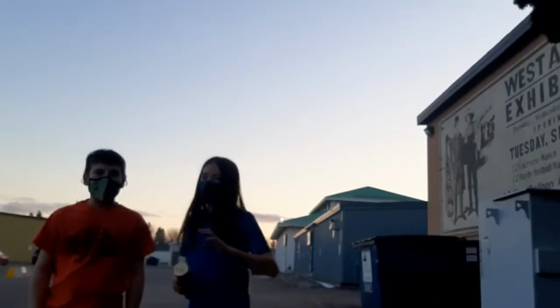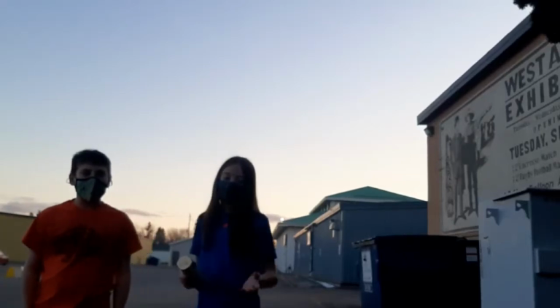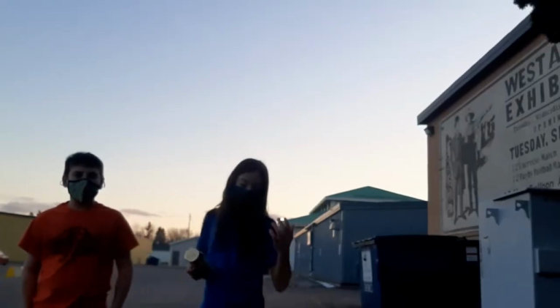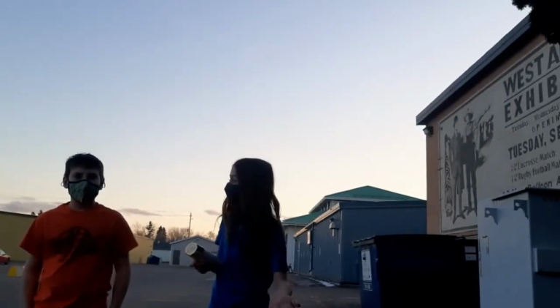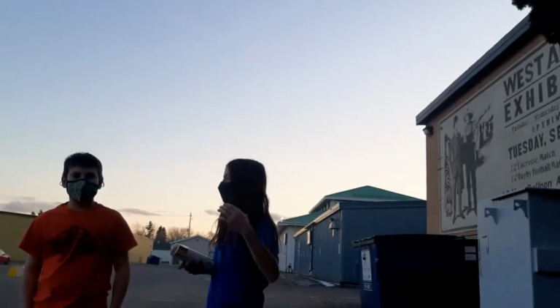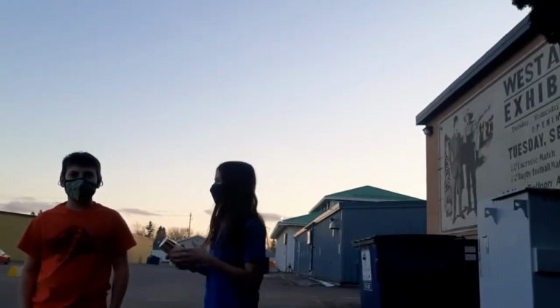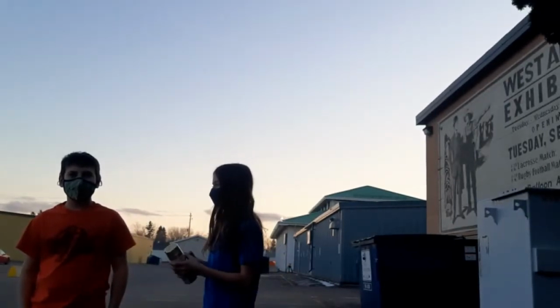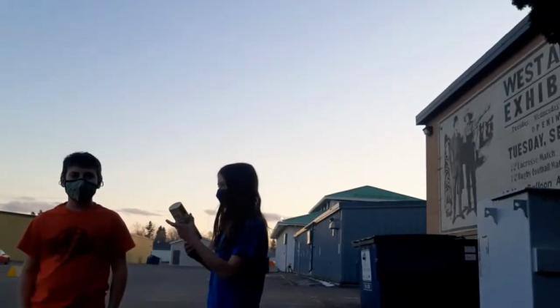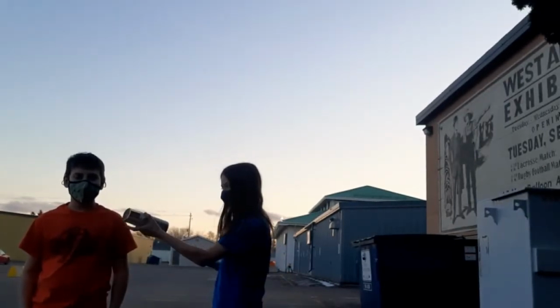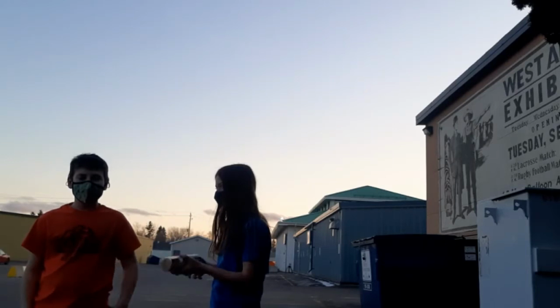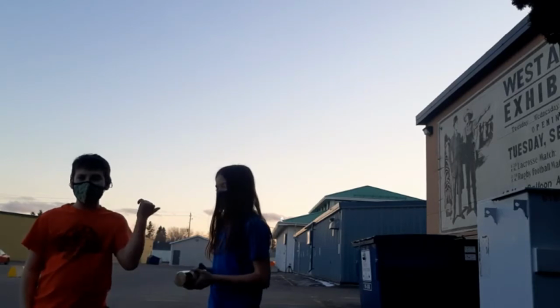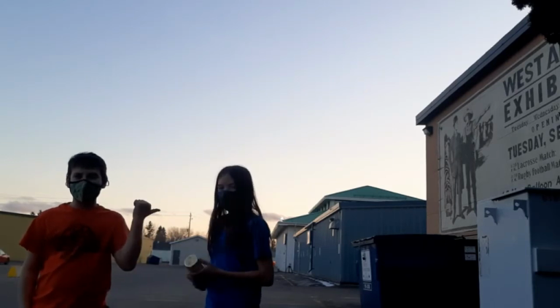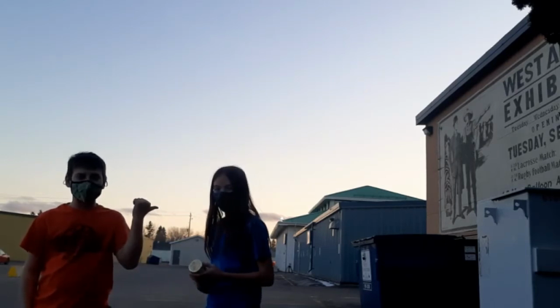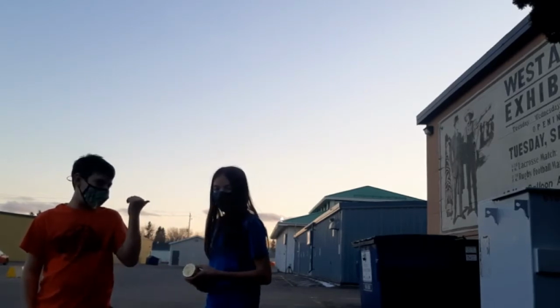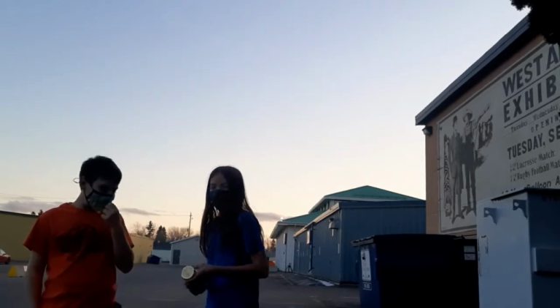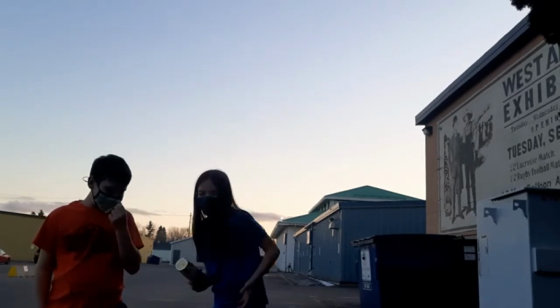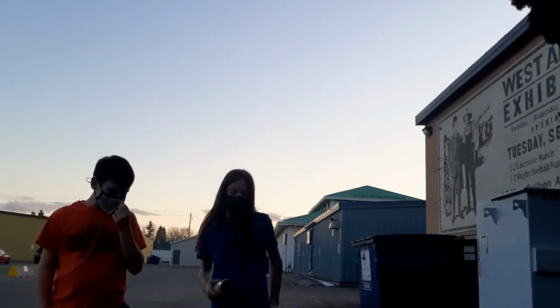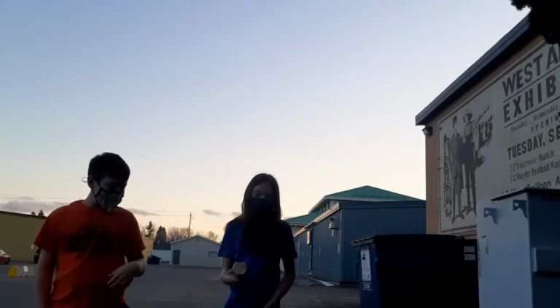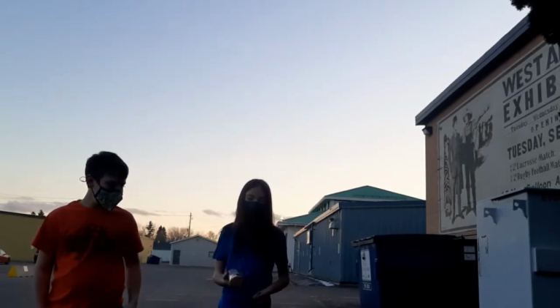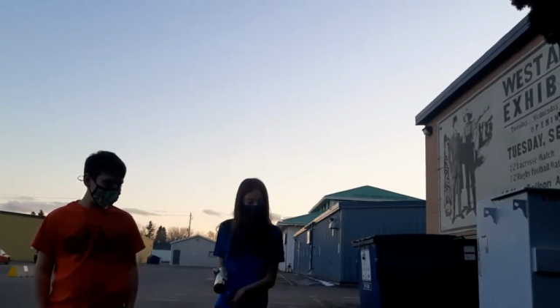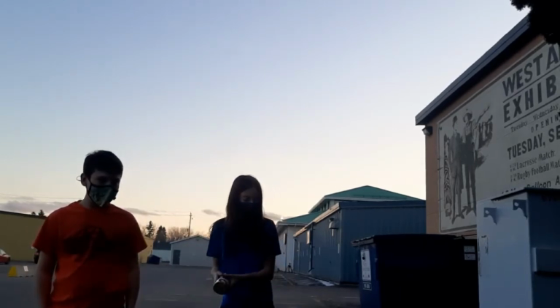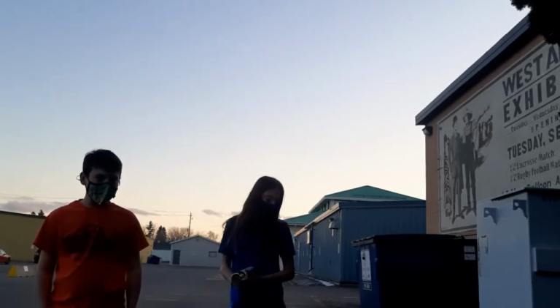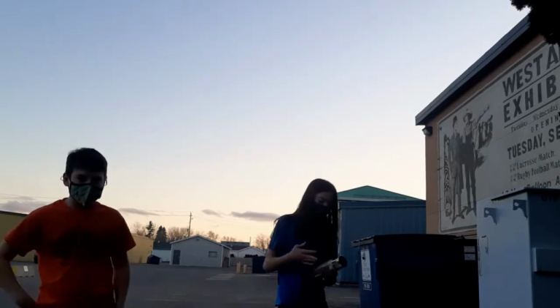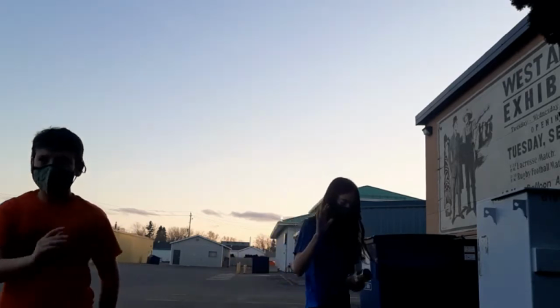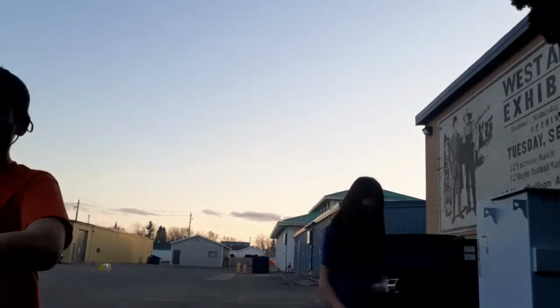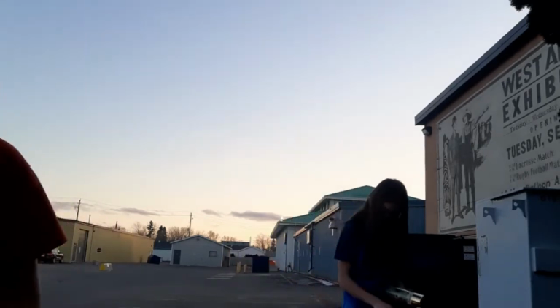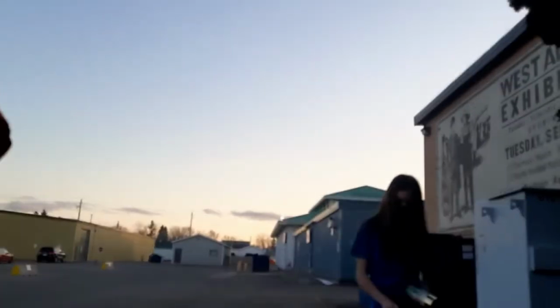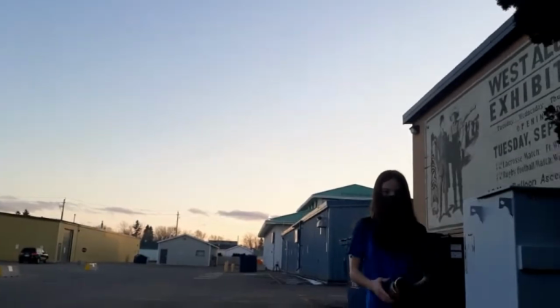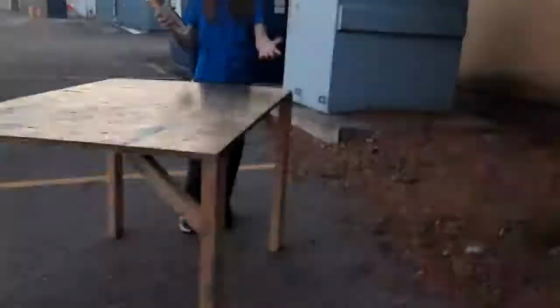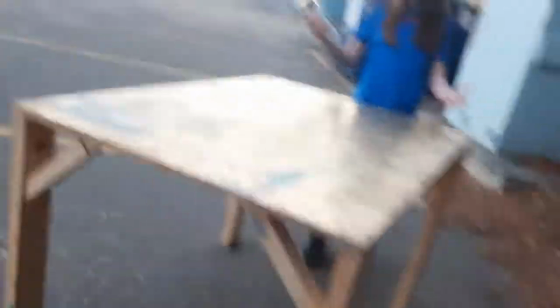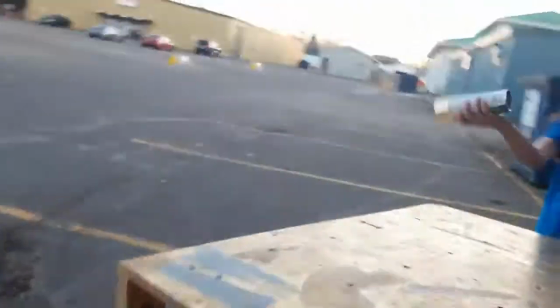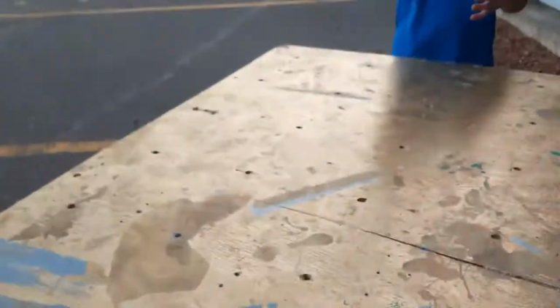Hello everybody, welcome back to another episode of Boulder Bear Build. So we have been saying this for a while that we are going to repaint this table, and we're finally going to do it. This table is ugly.